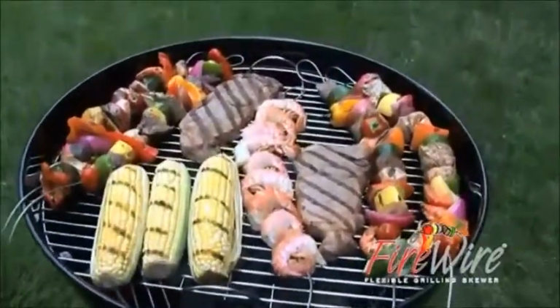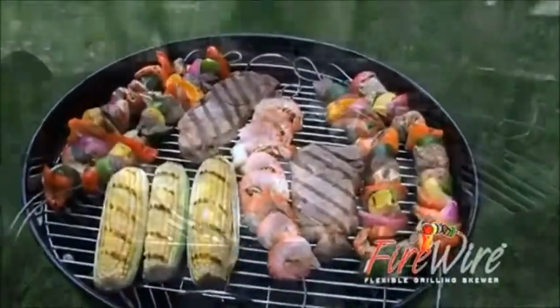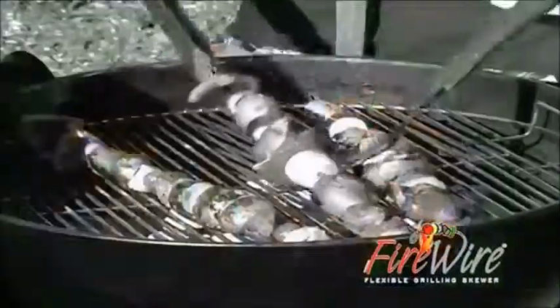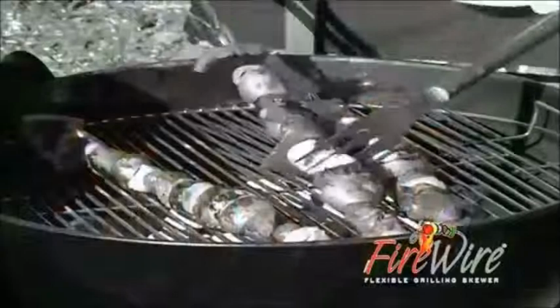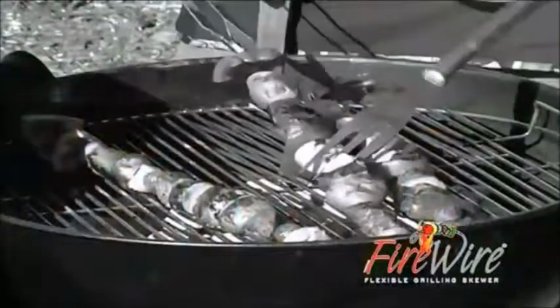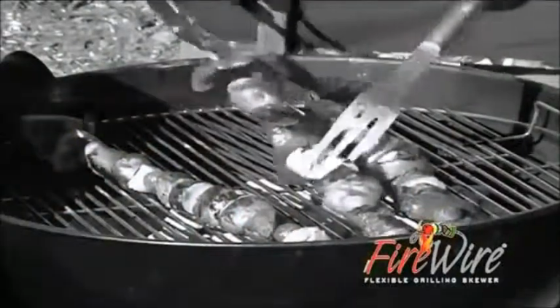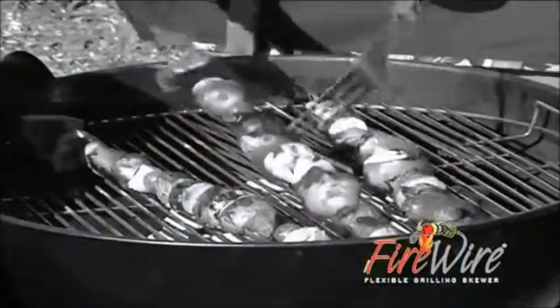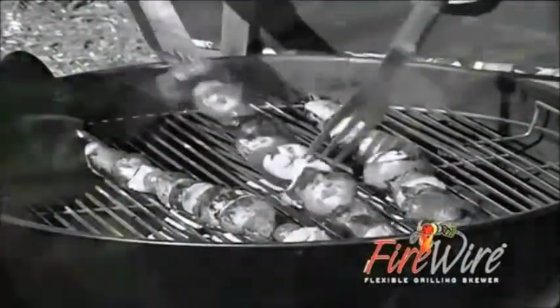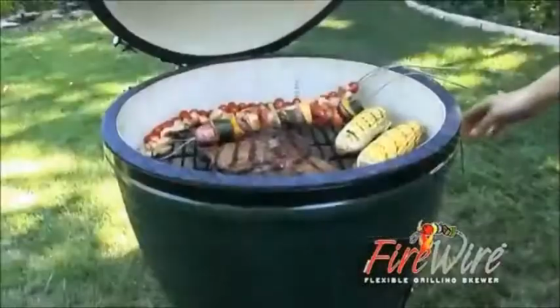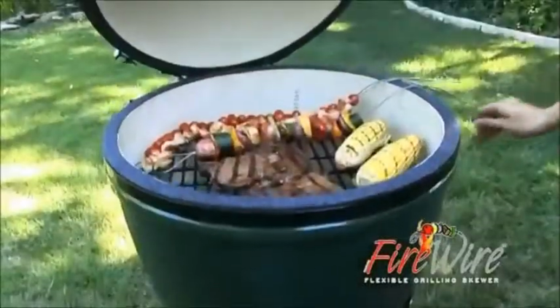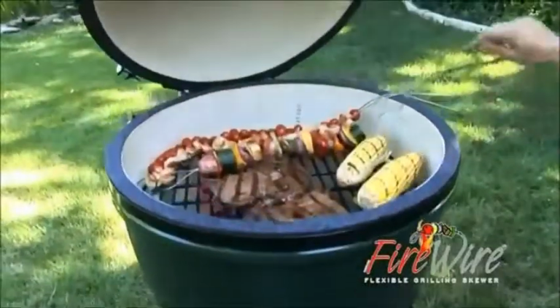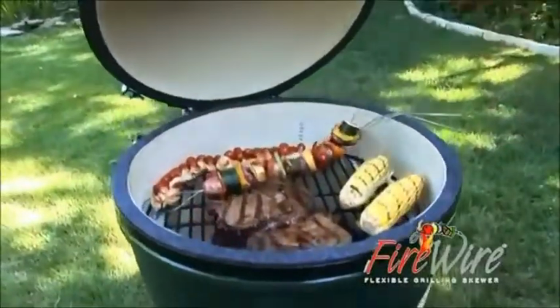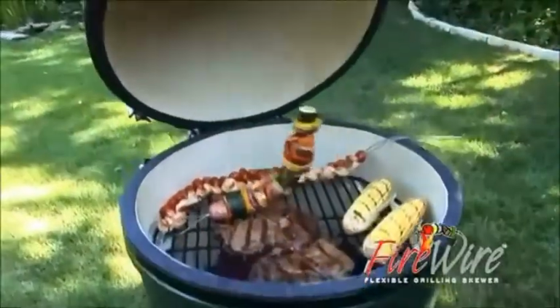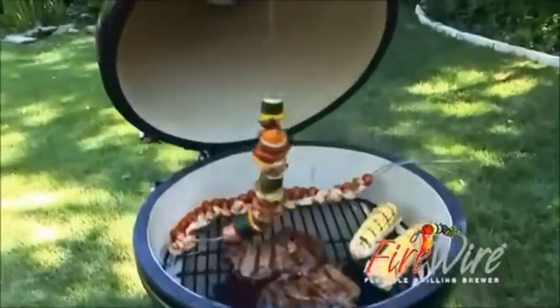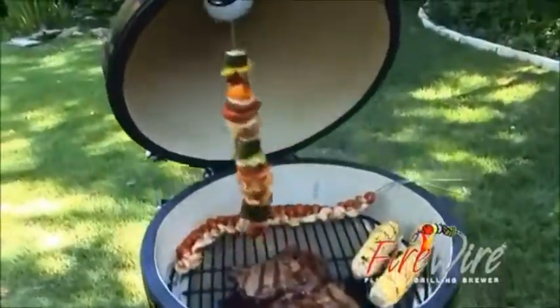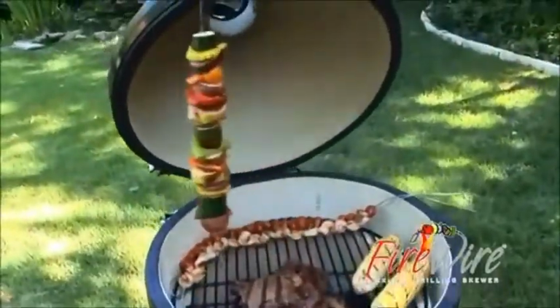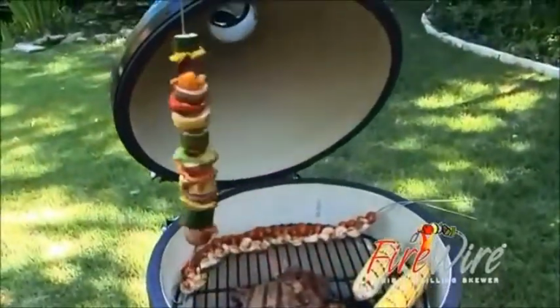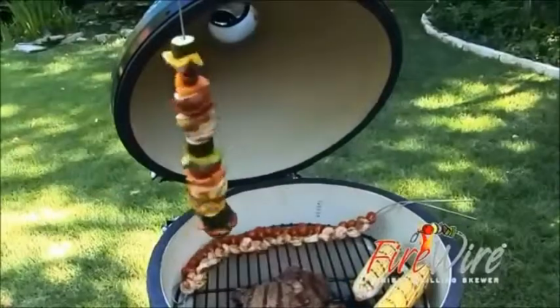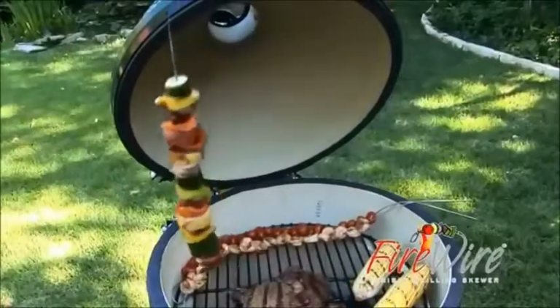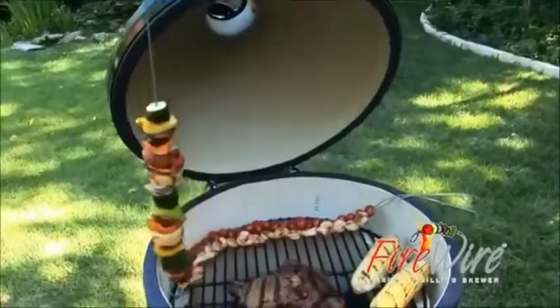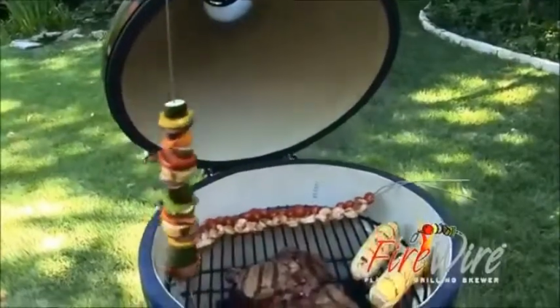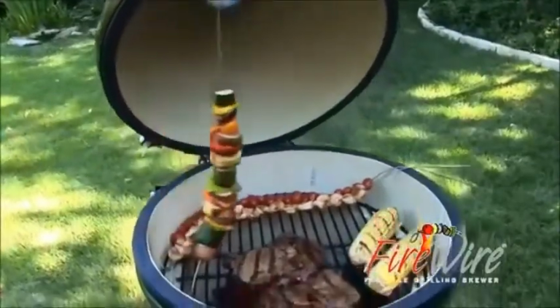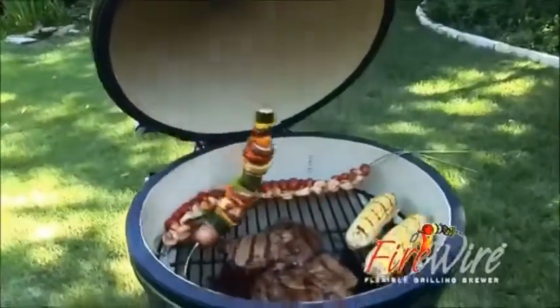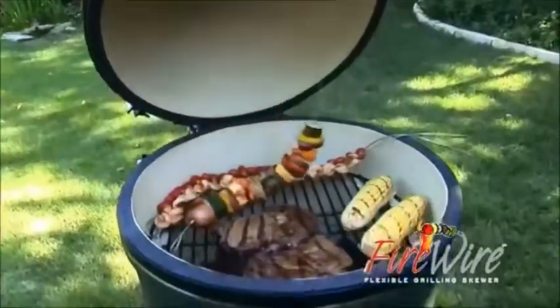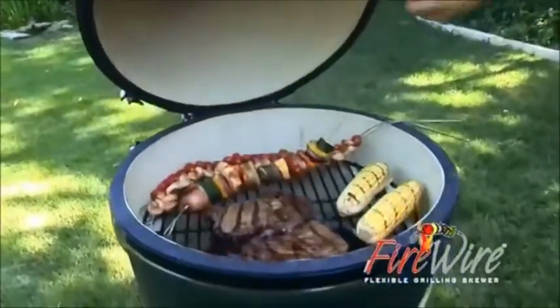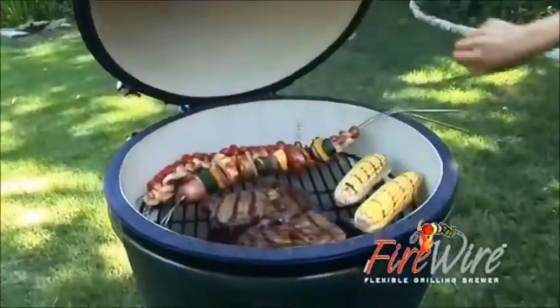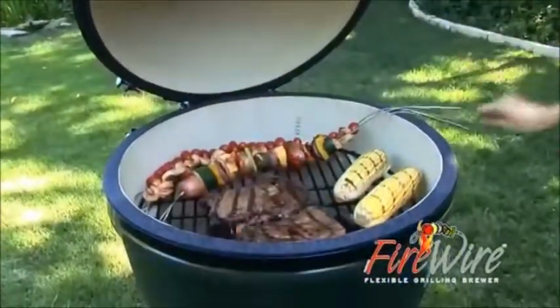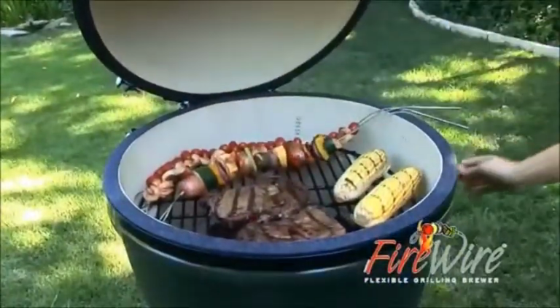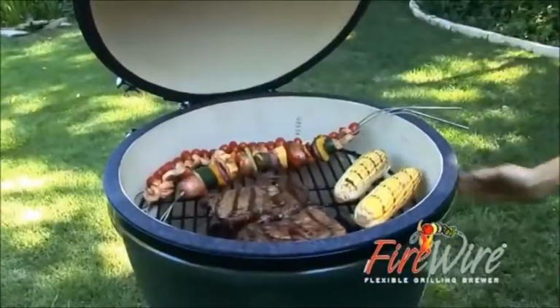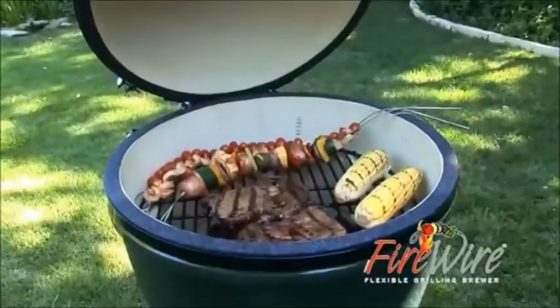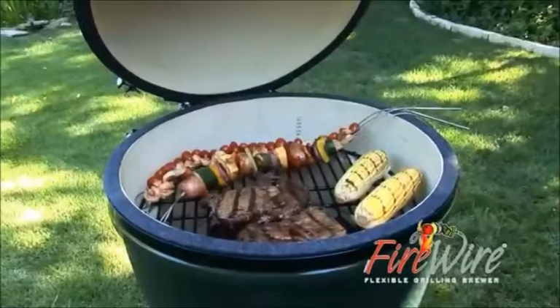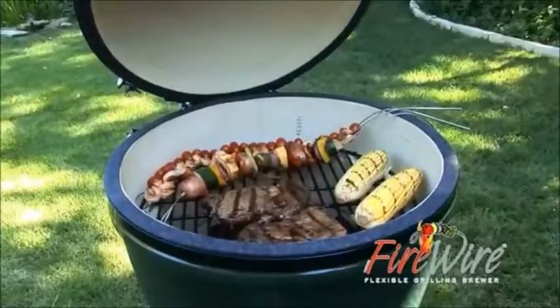When it's time to turn your kebabs you can do it the hard way or the easy way with Firewire. Pick them up, give them a half turn and set them back down. Food gets hot while your fingers stay cool.